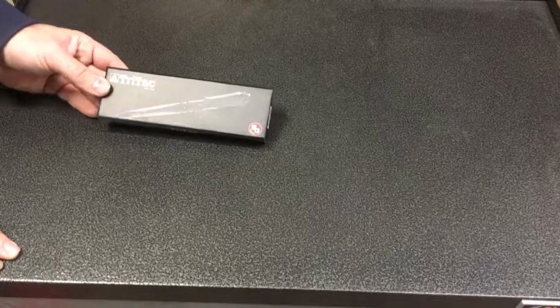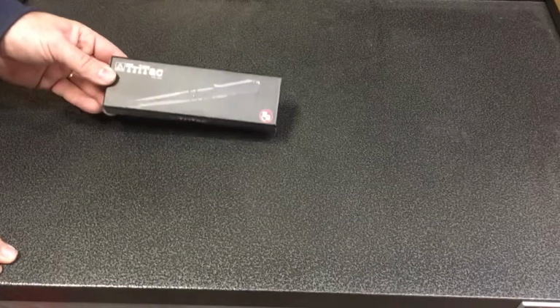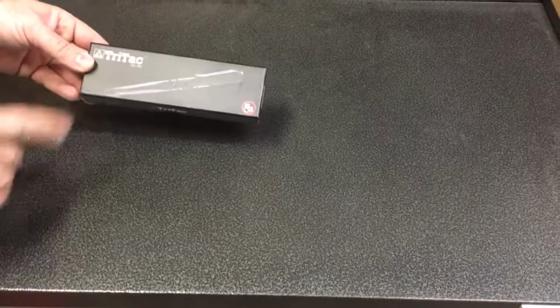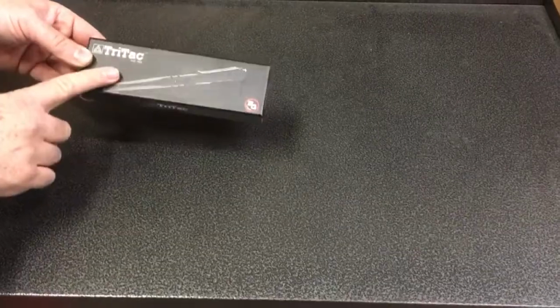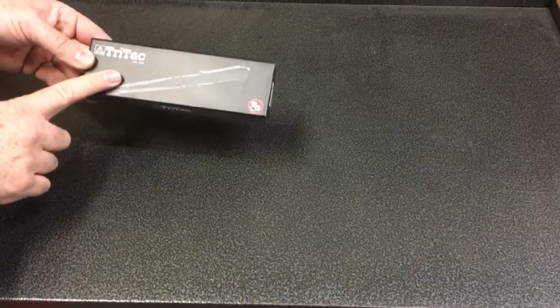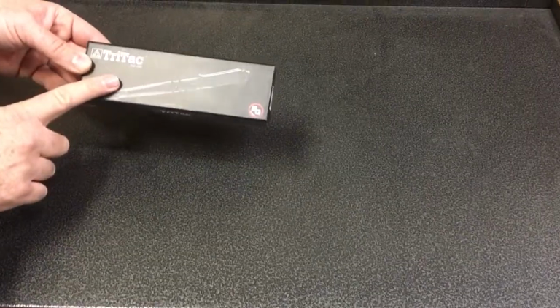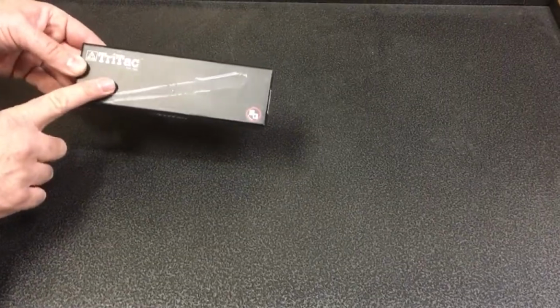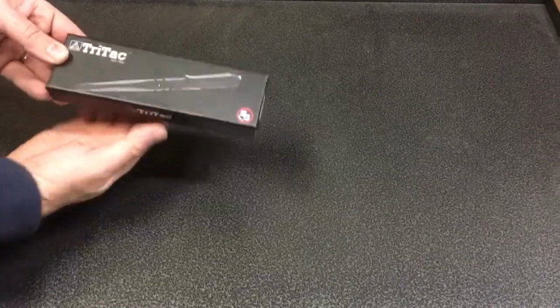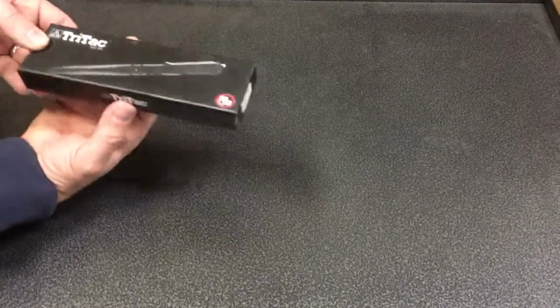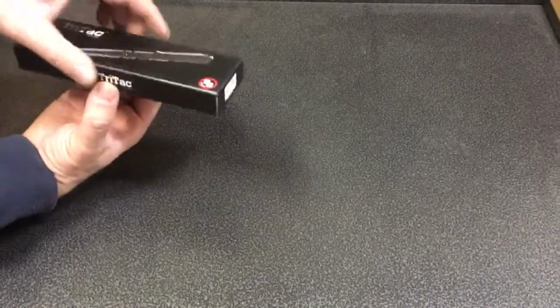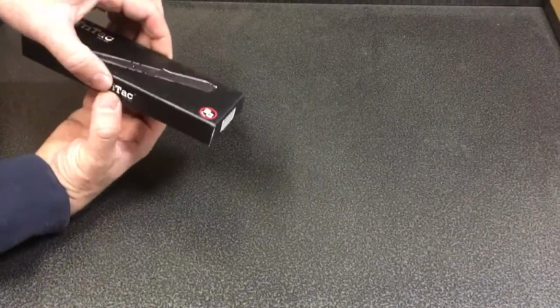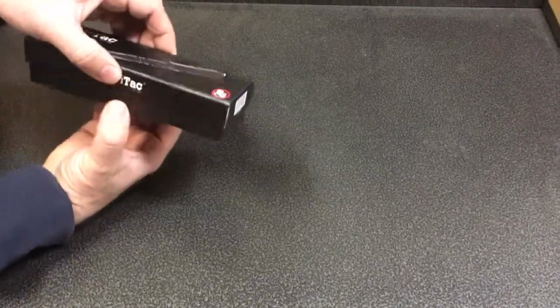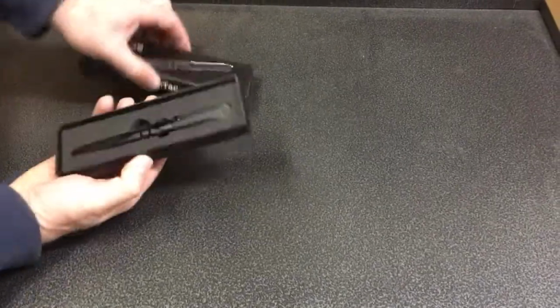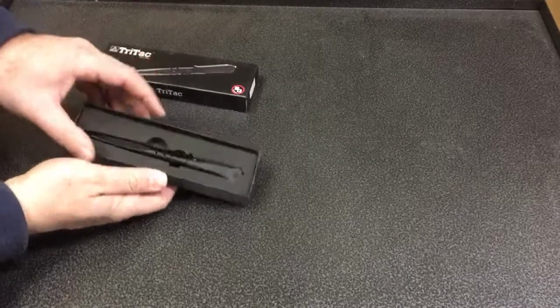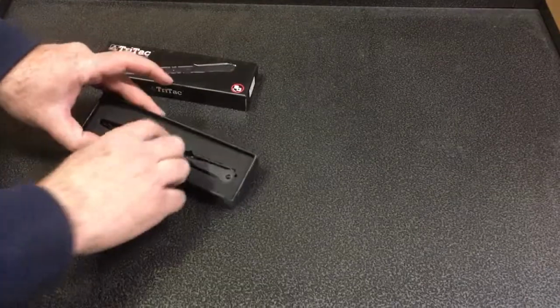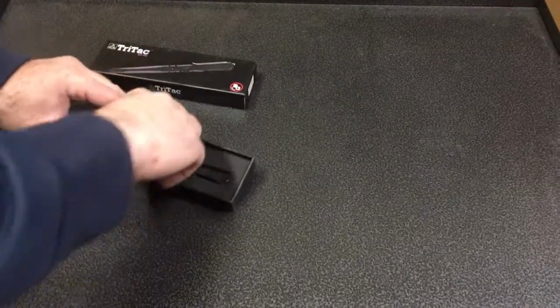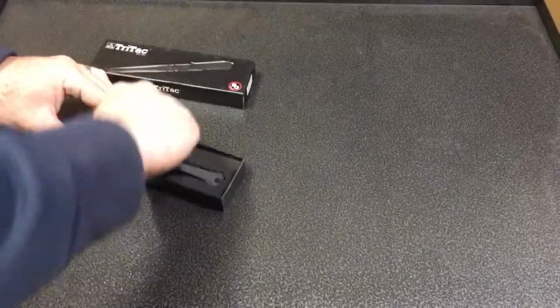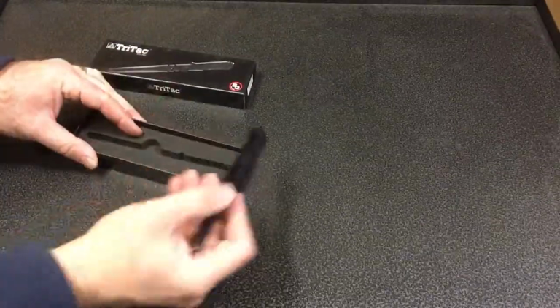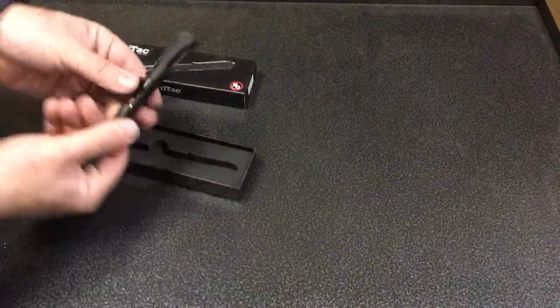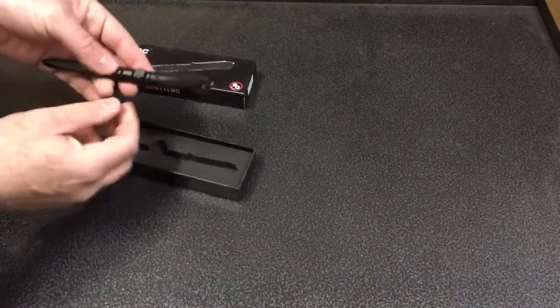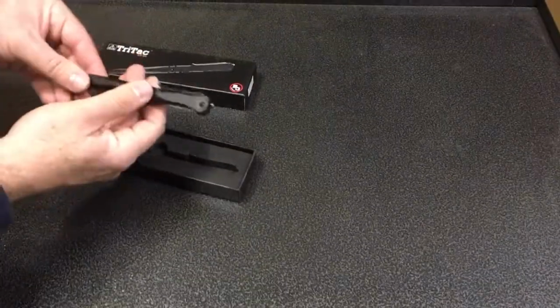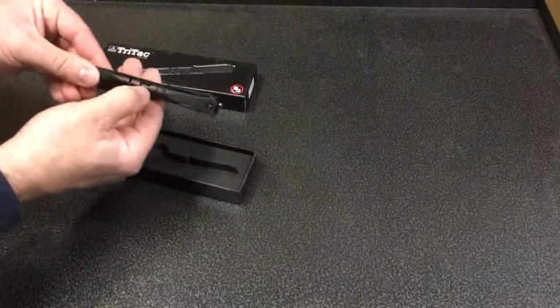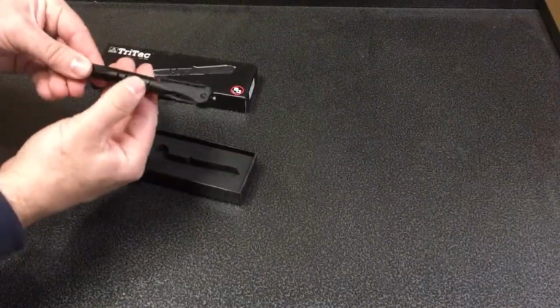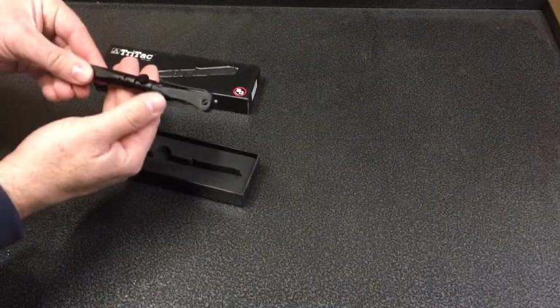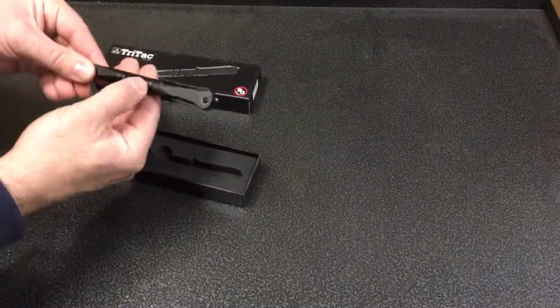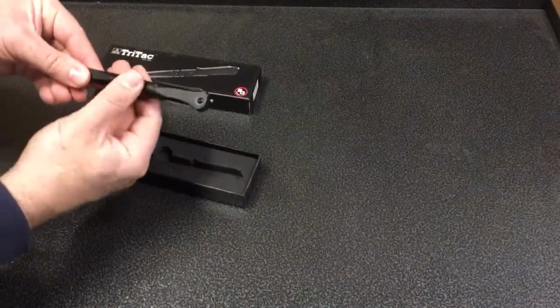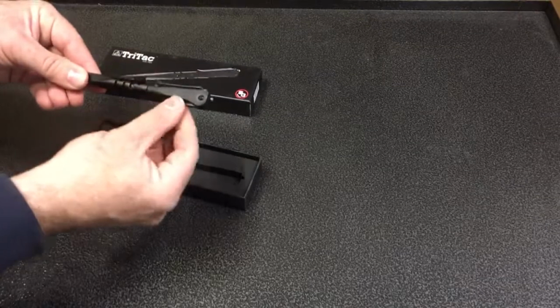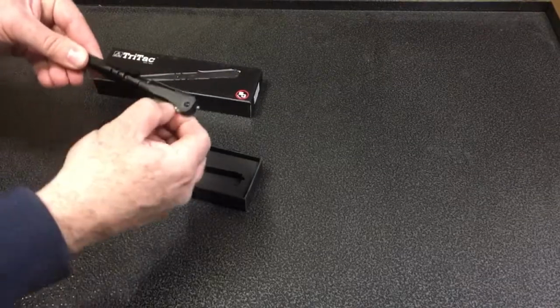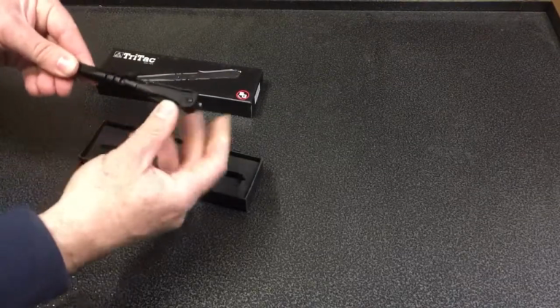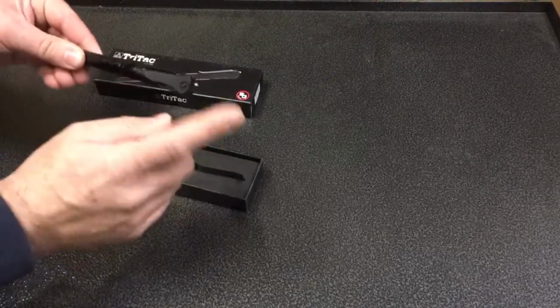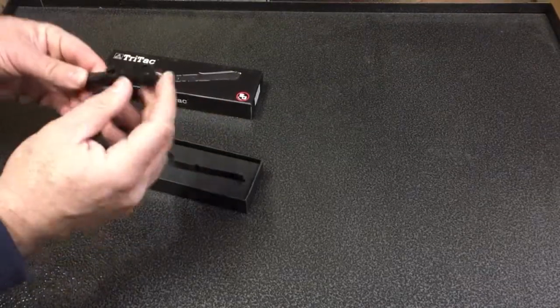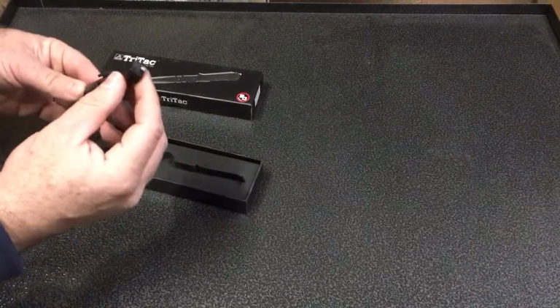Quick video on how to change the Fischer ink cartridge in the TriTac Tactical Pen. Here's the pen — you got the bolt action pen release, you got the knife and the window punch.